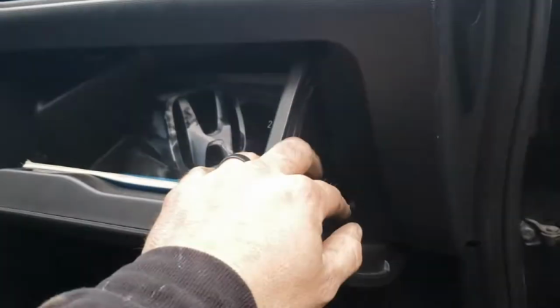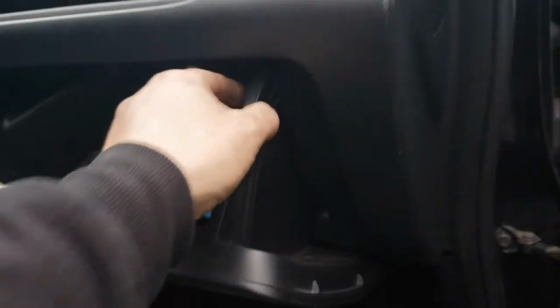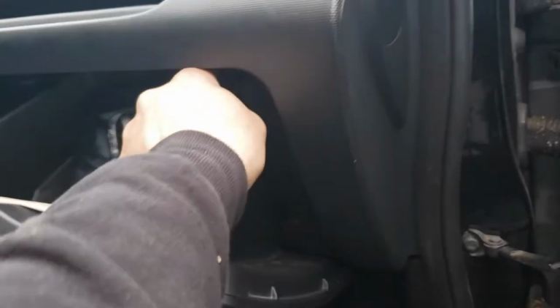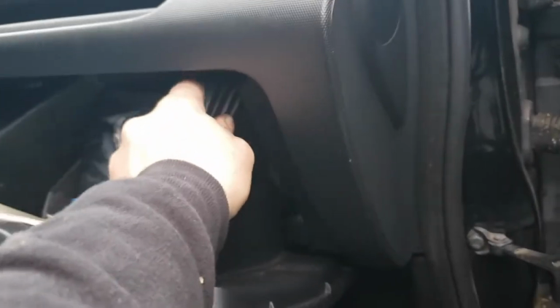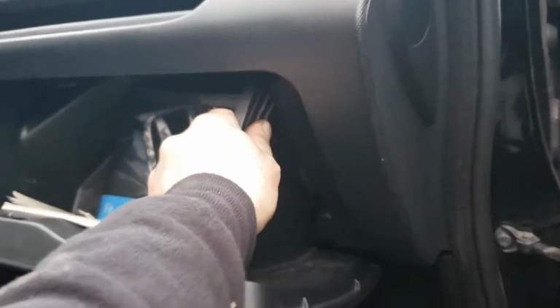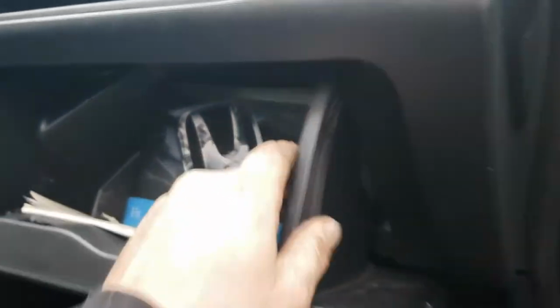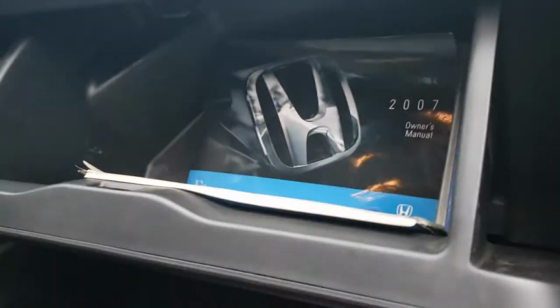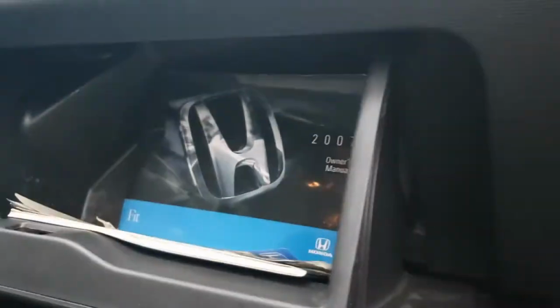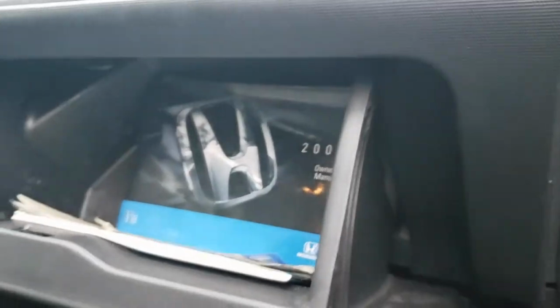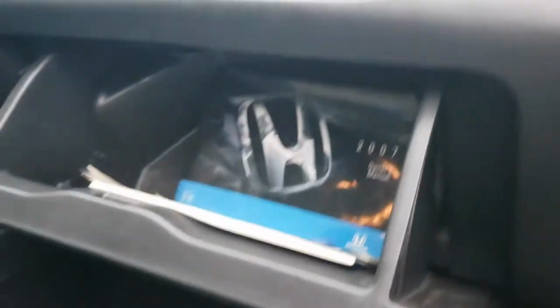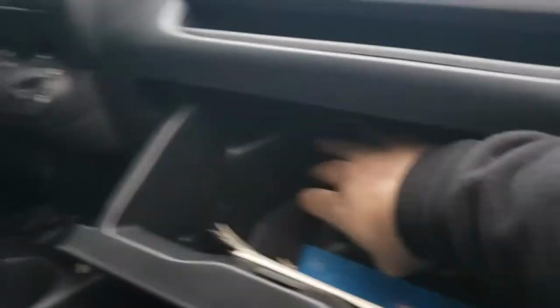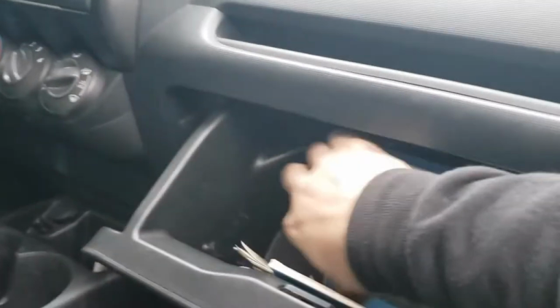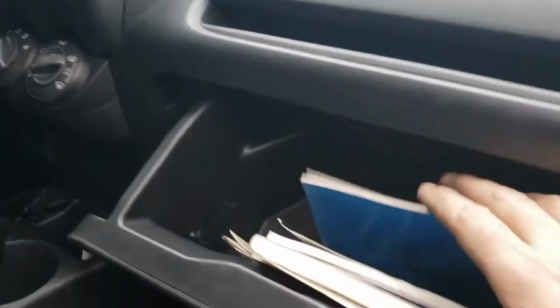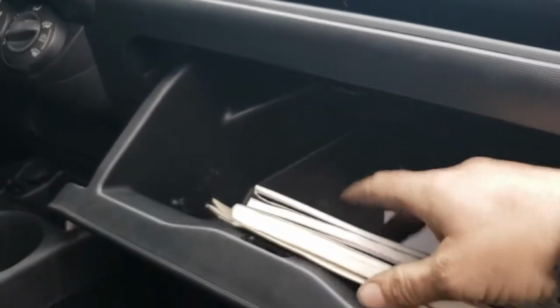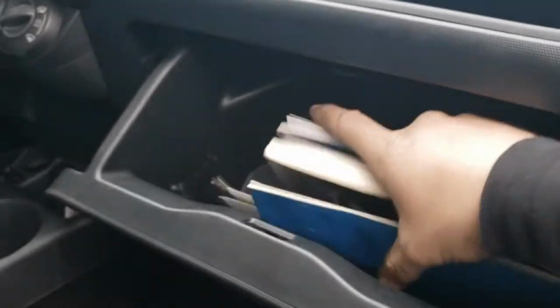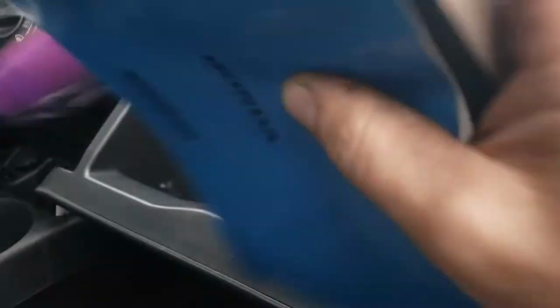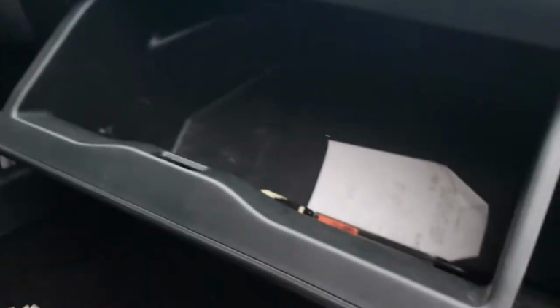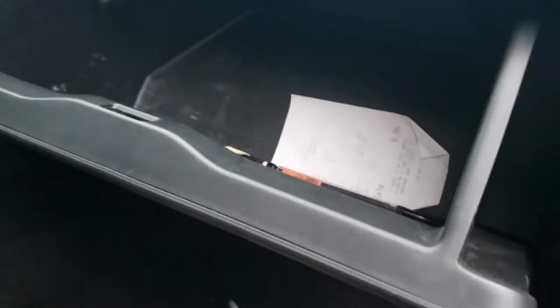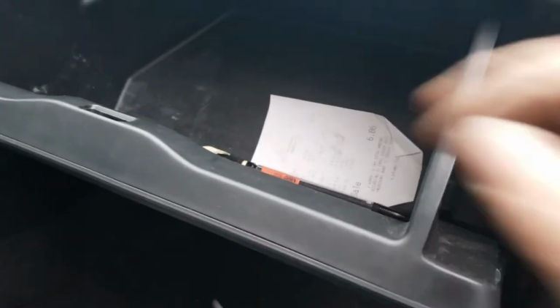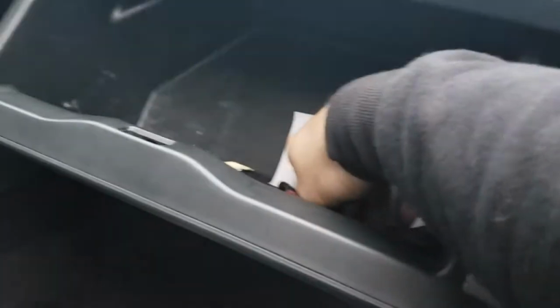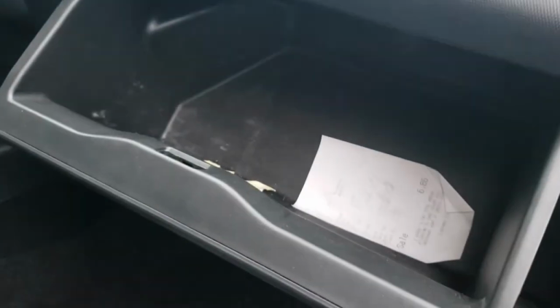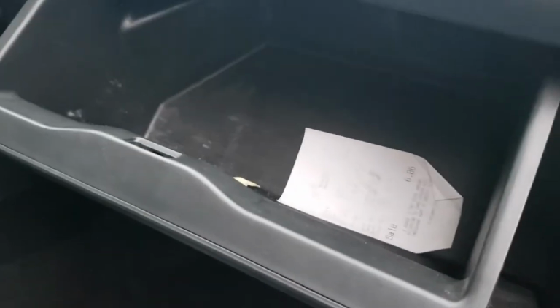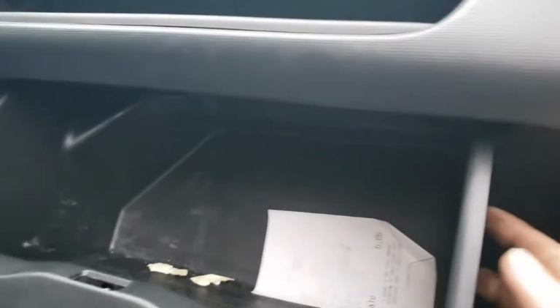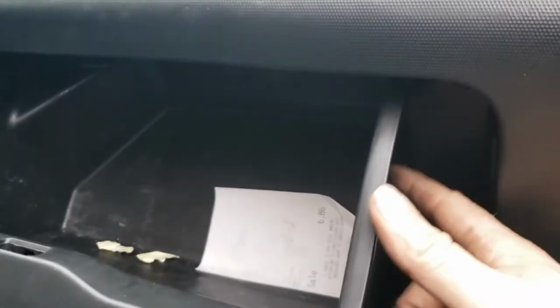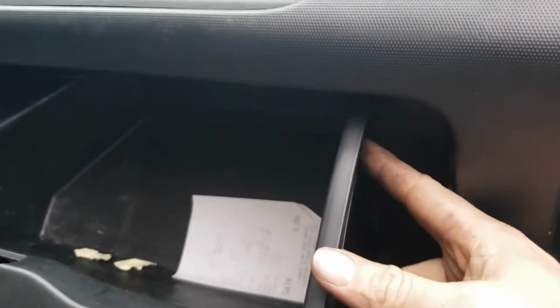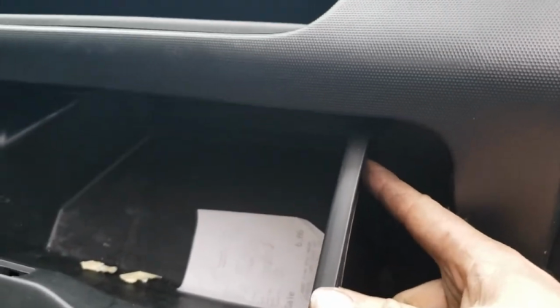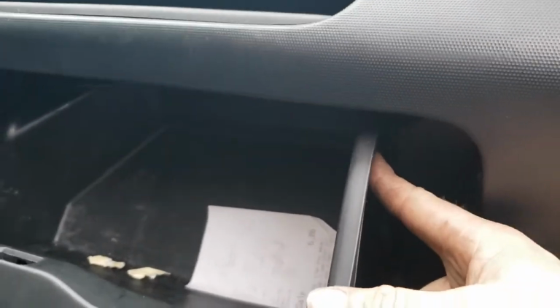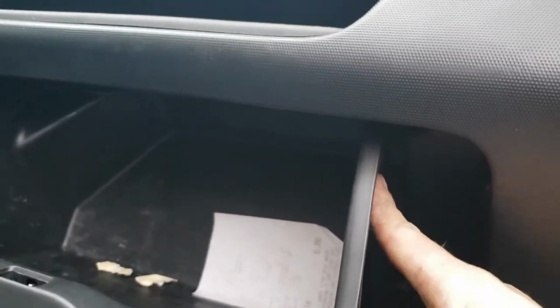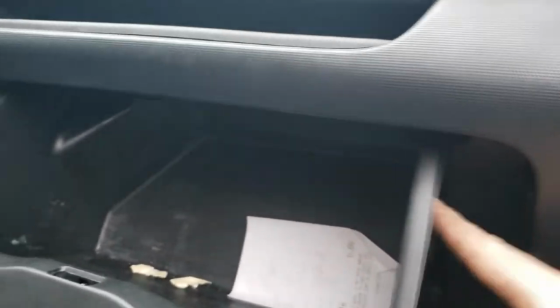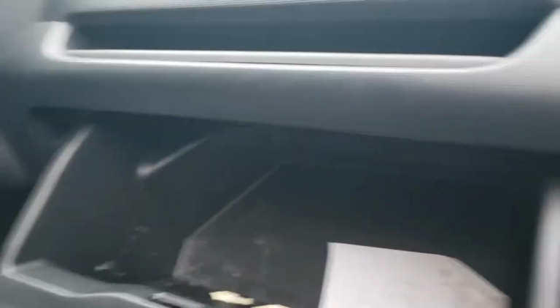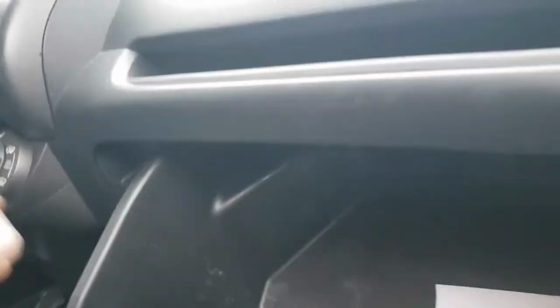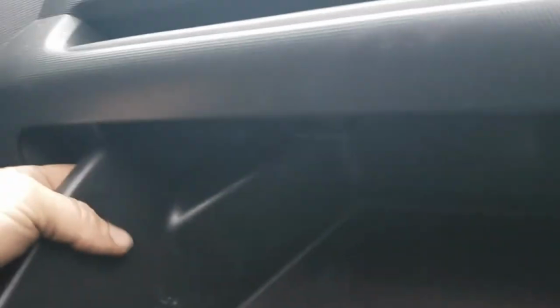Most of the time these cabin filters are behind the glove compartment, and I don't think this will be any different. To get the glove compartment down, go ahead and clean out all the stuff from it first. Then right here on the side, just push that in, and do the same on this side.